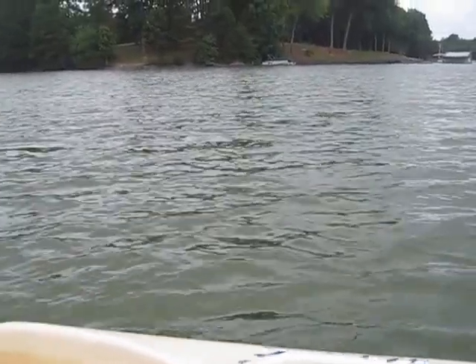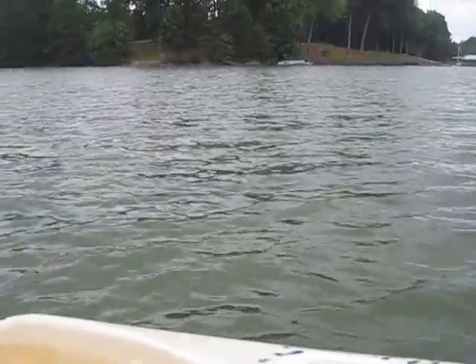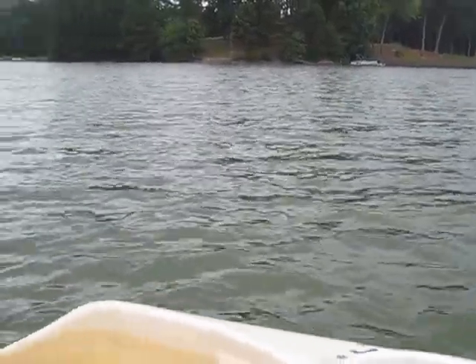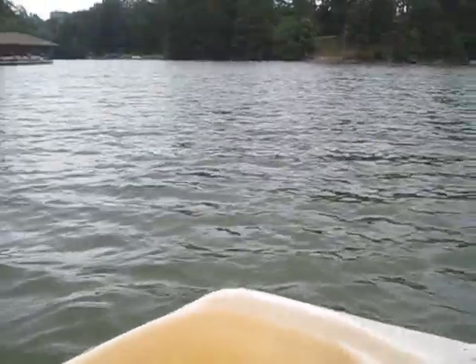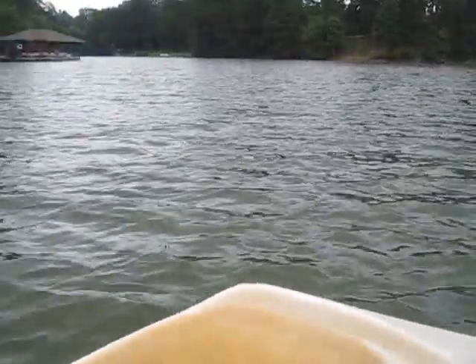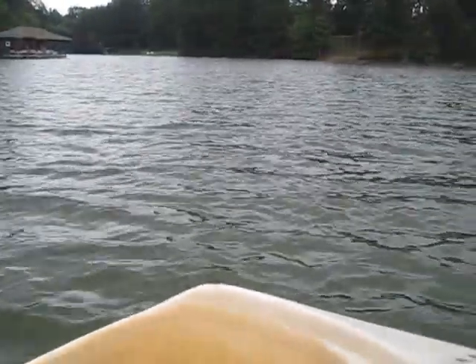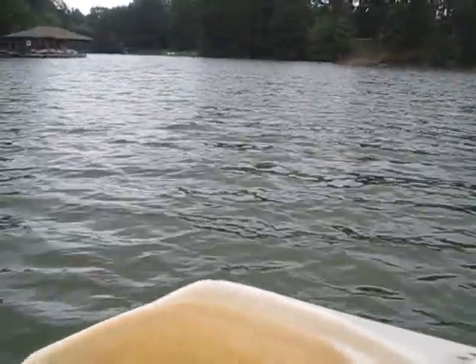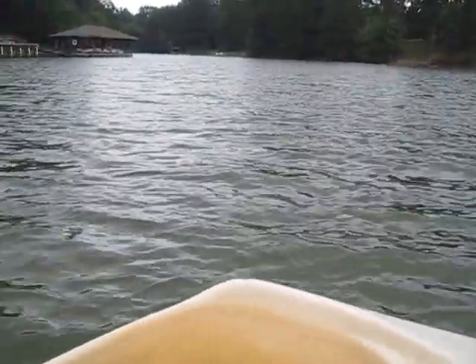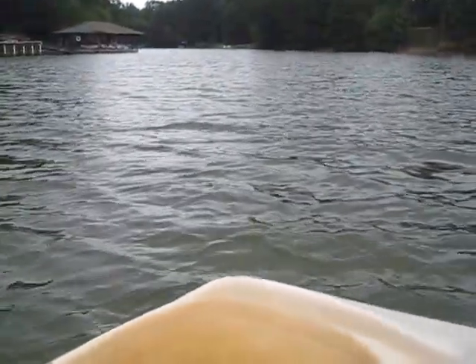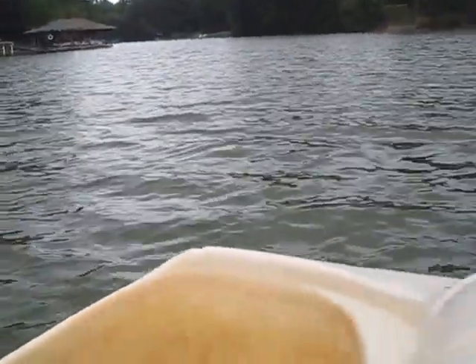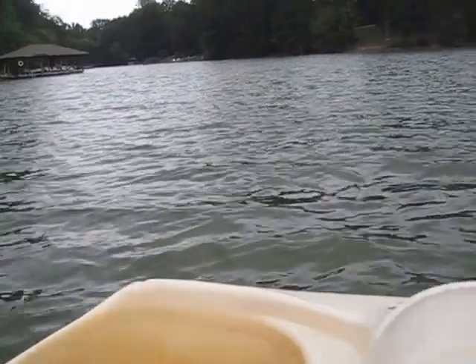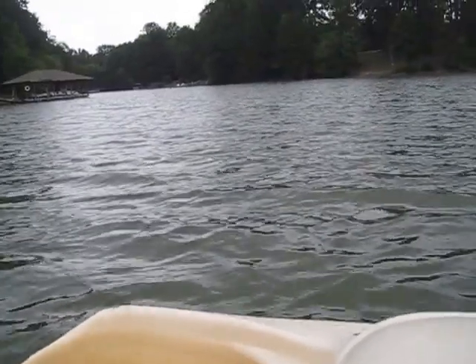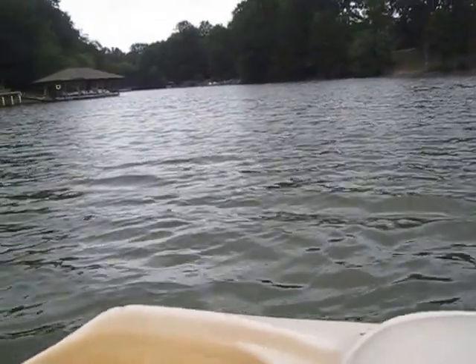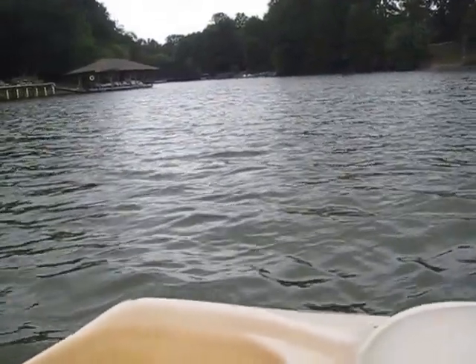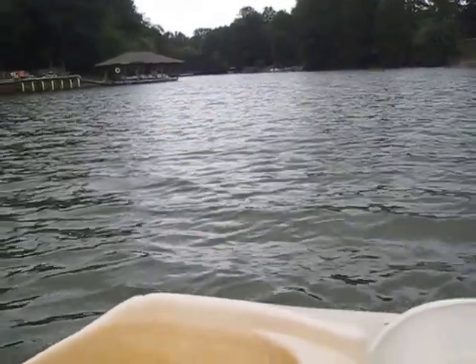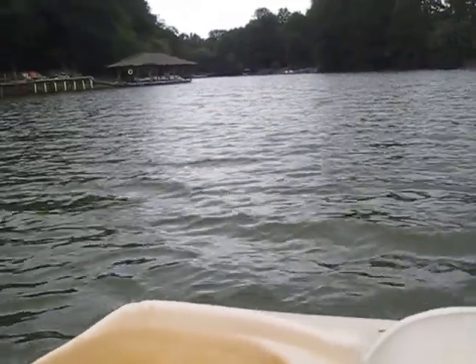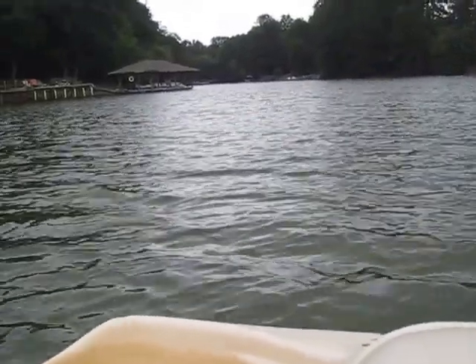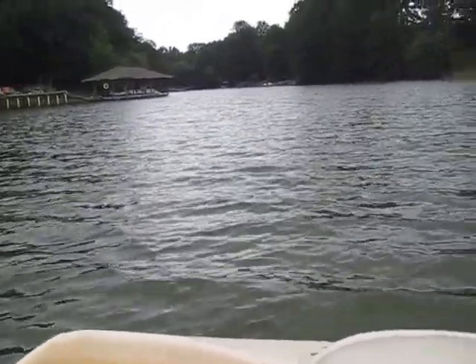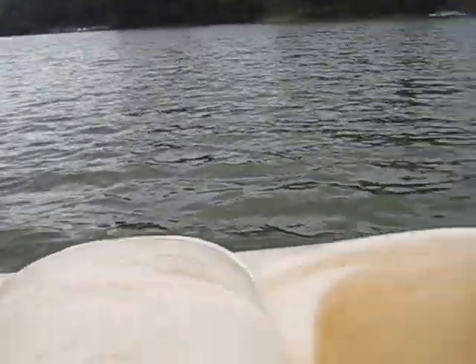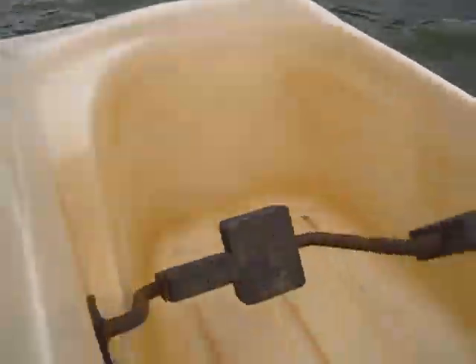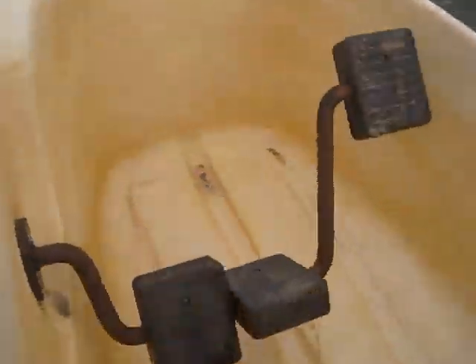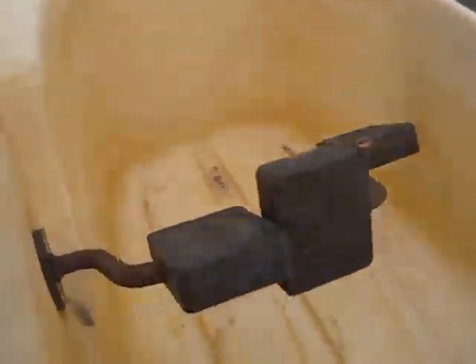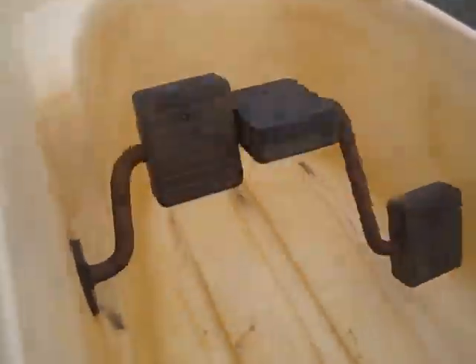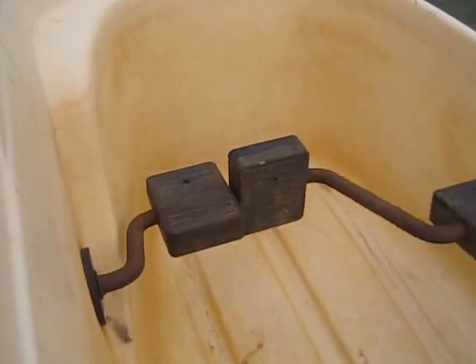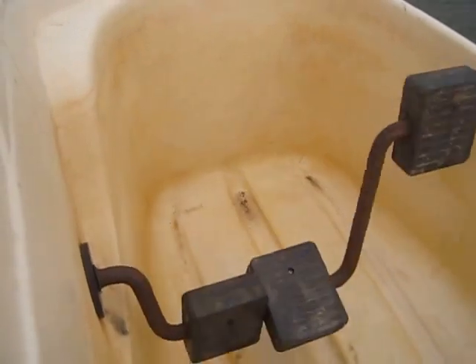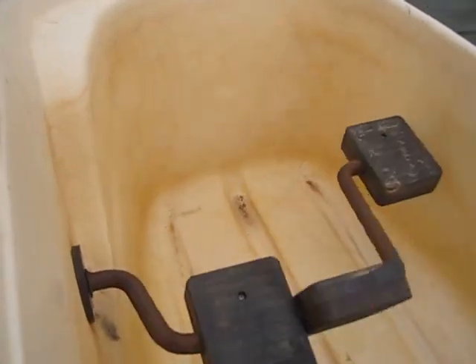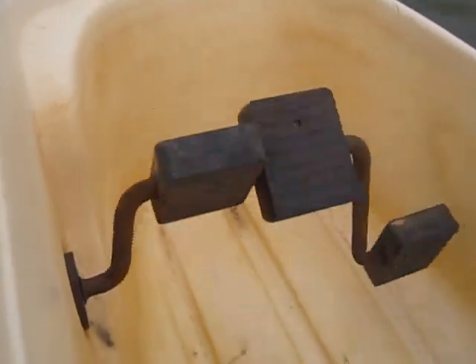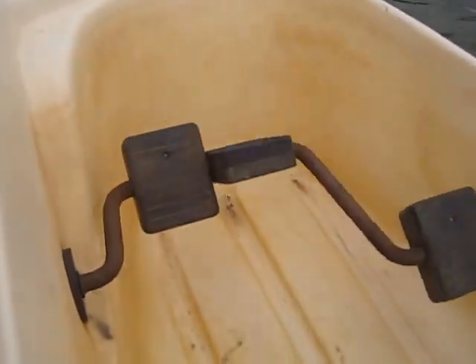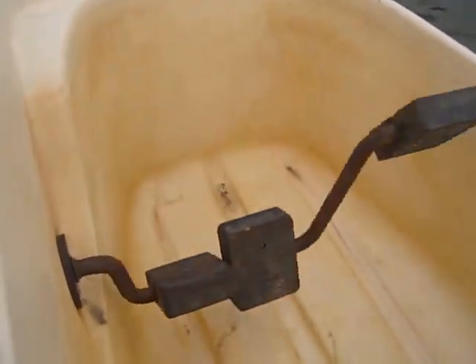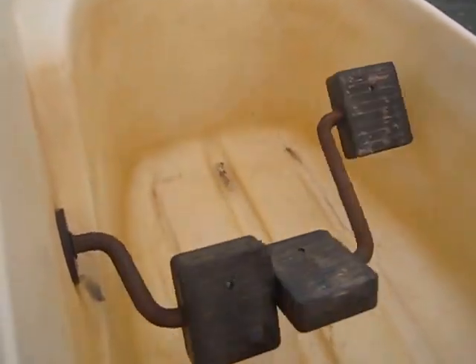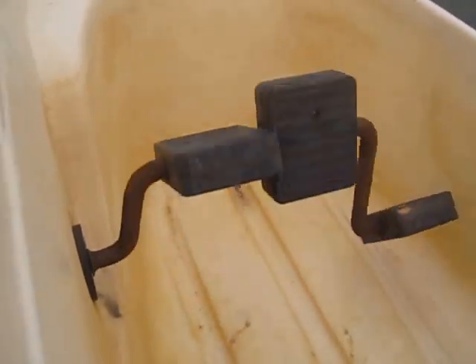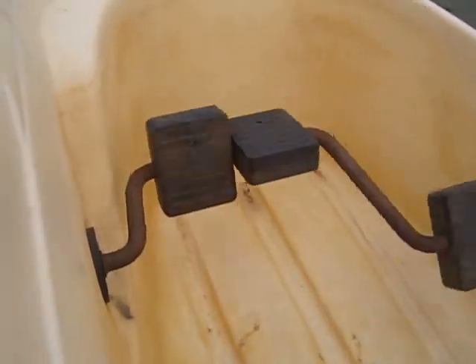The electric propeller in the back doesn't power the pedals, but the water flowing under the boat makes the pedals turn. As you can see right now the pedals are just cruising along under electric power.